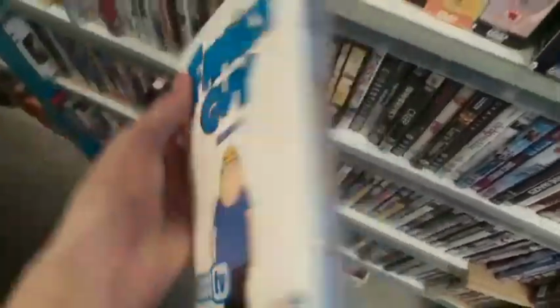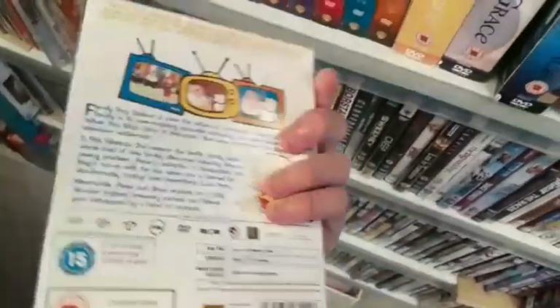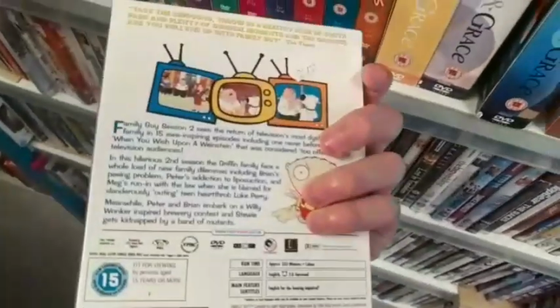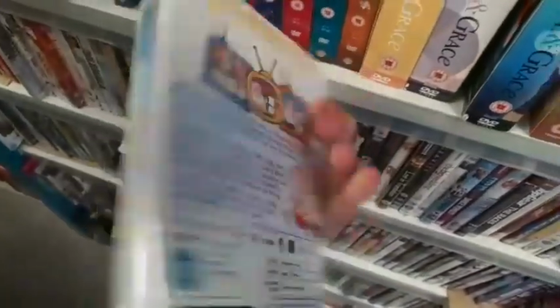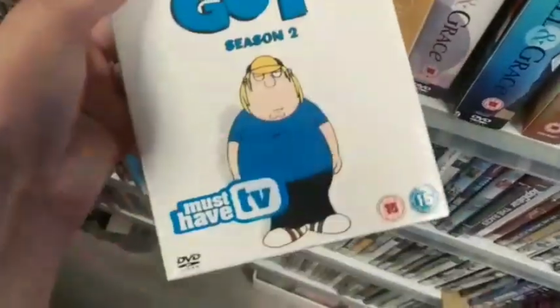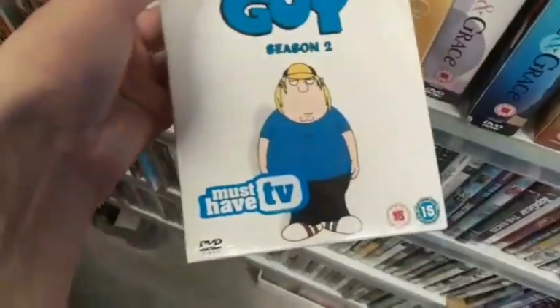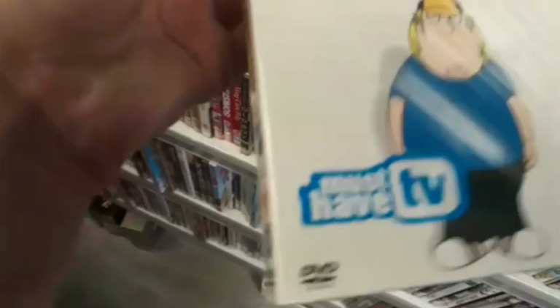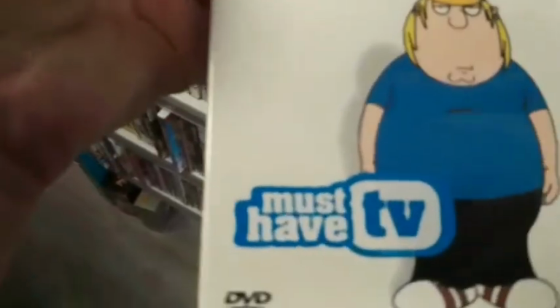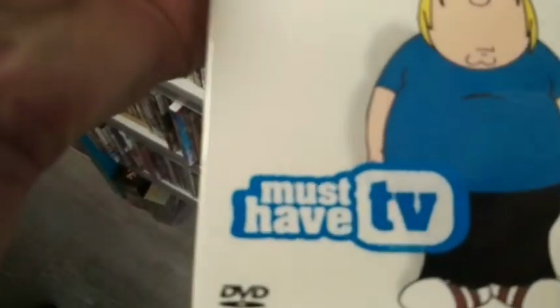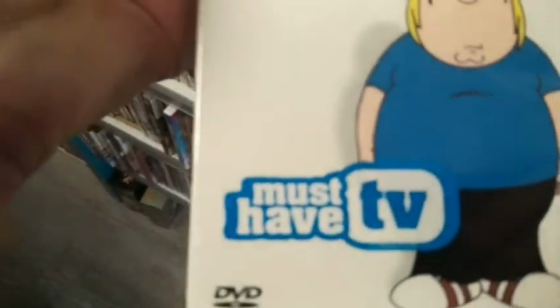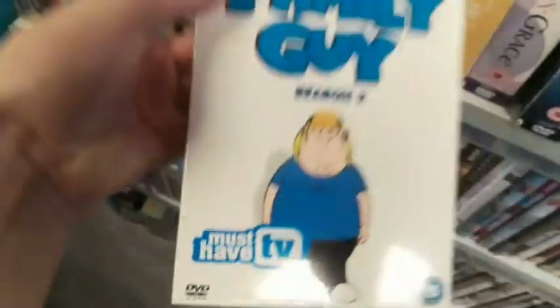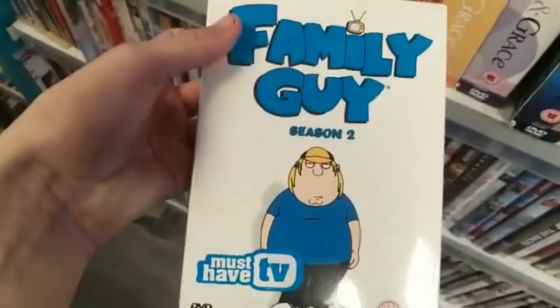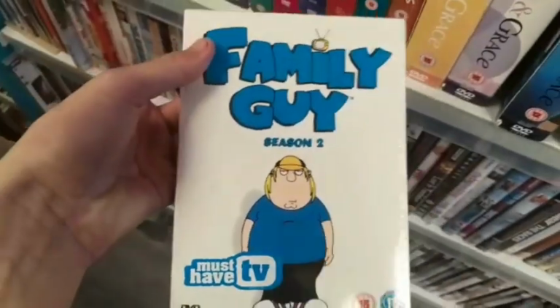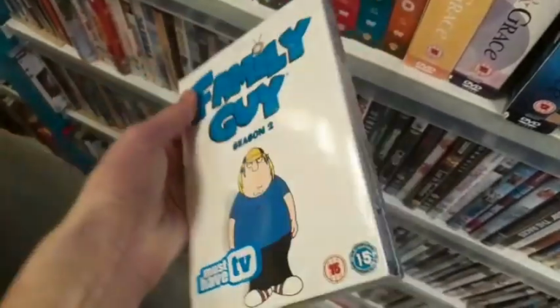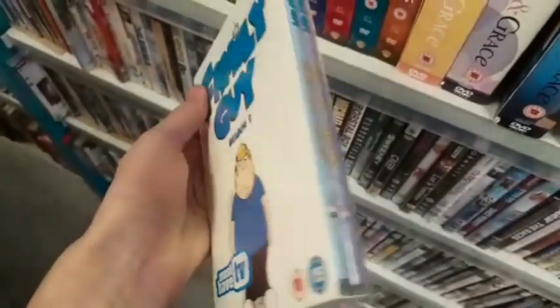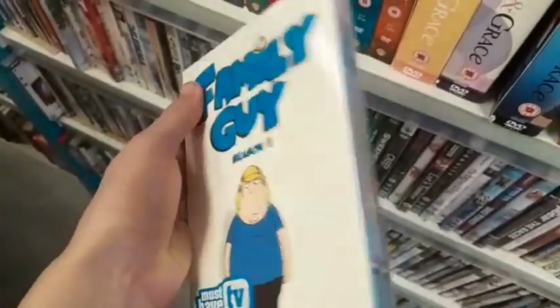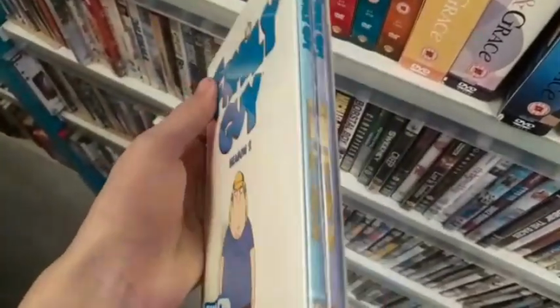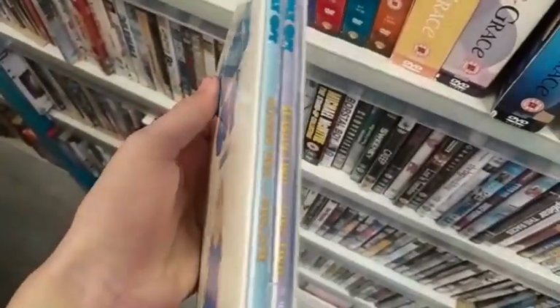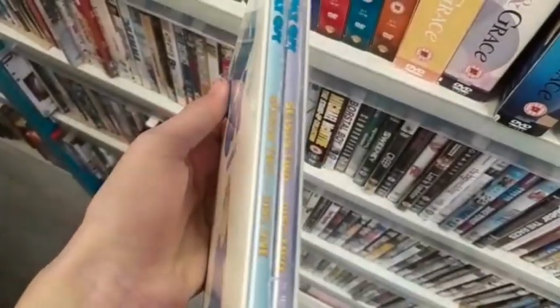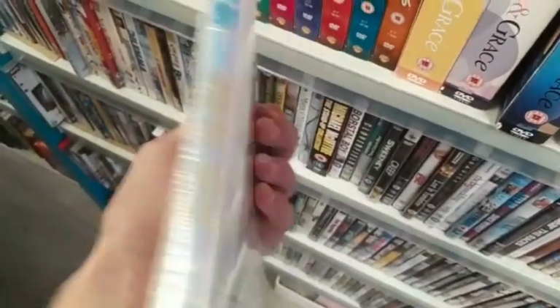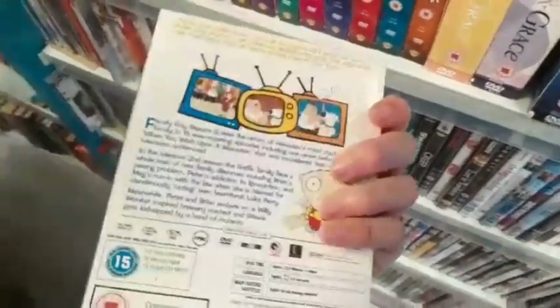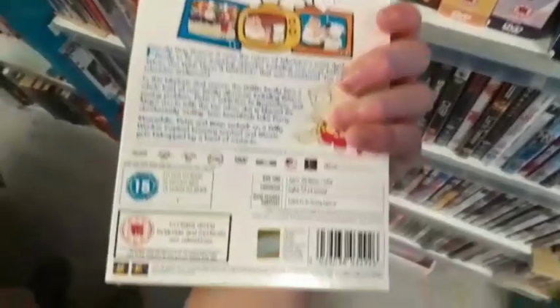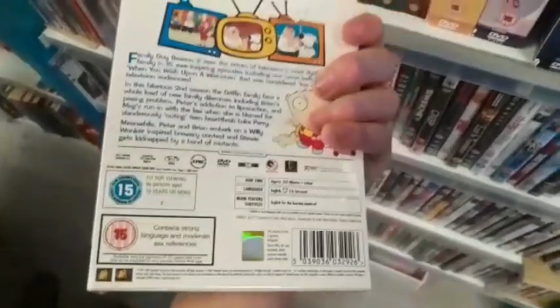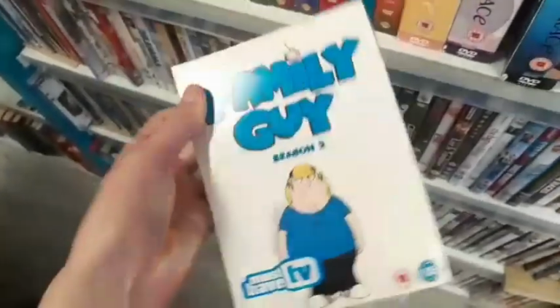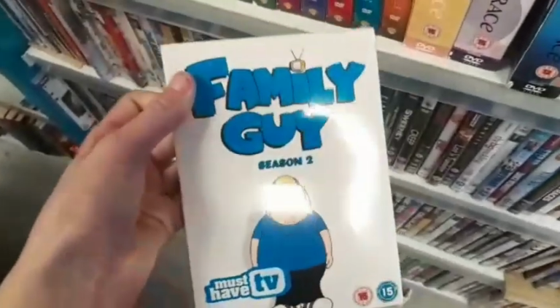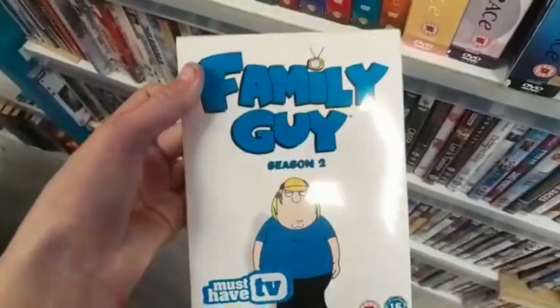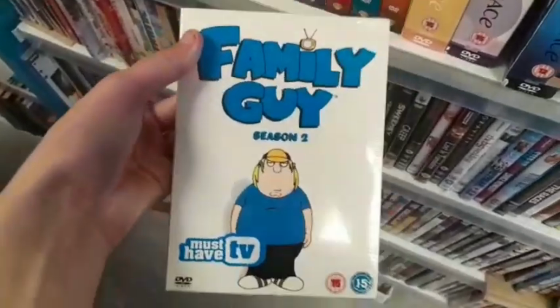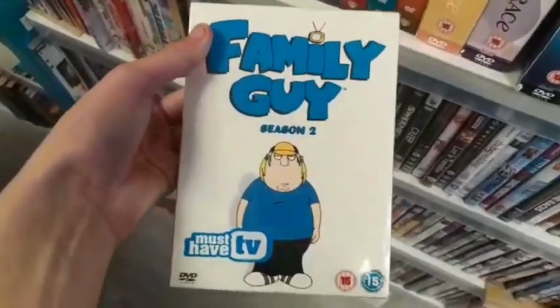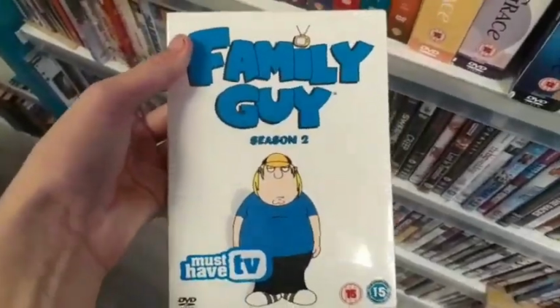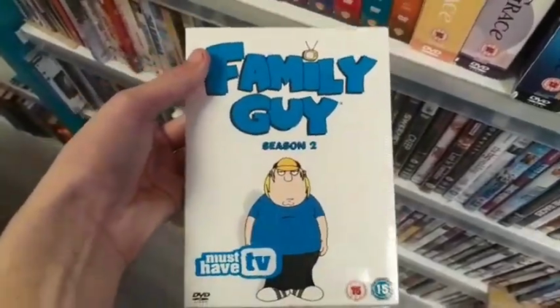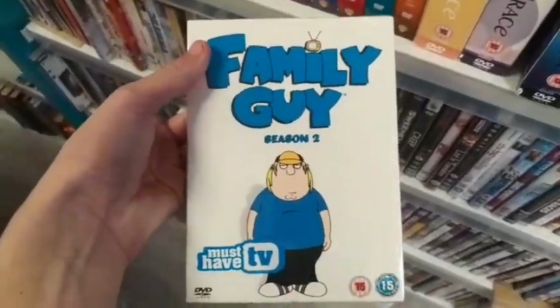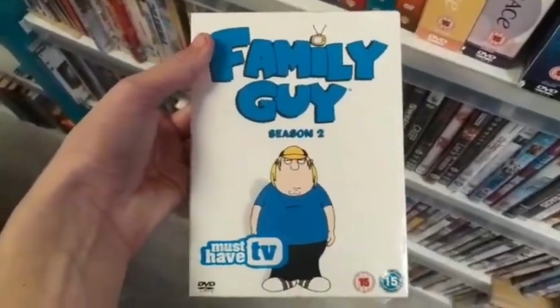I've just got to pick this up — it's a must-have TV show. I'm picking this up, brand new sealed. Family Guy is coming out with me. Family Guy Season 2, brand new and sealed — they're coming with me.